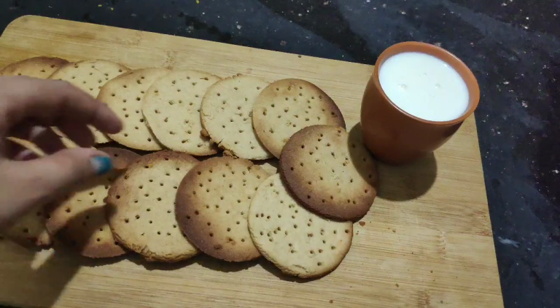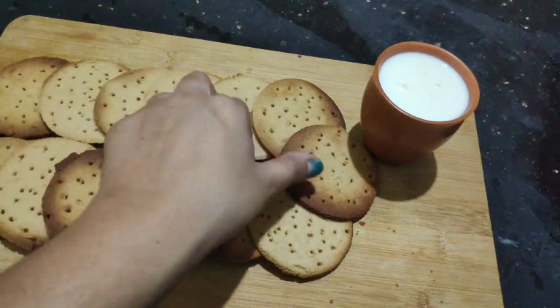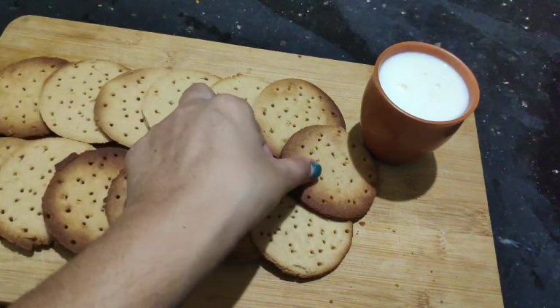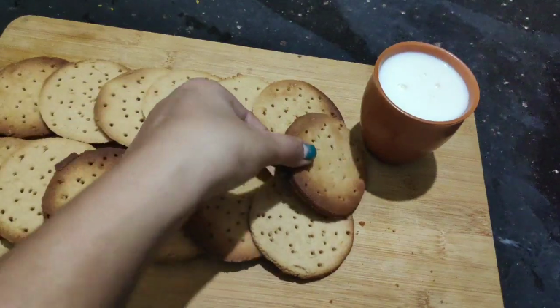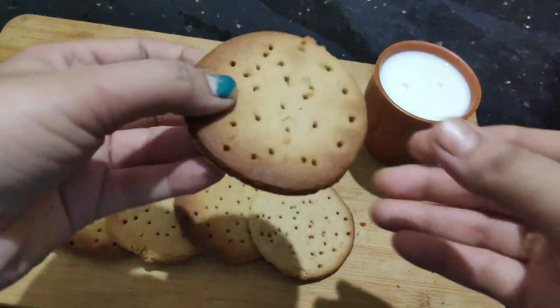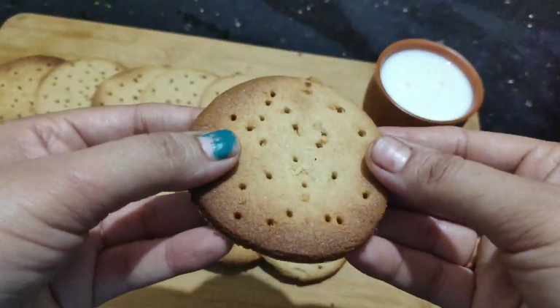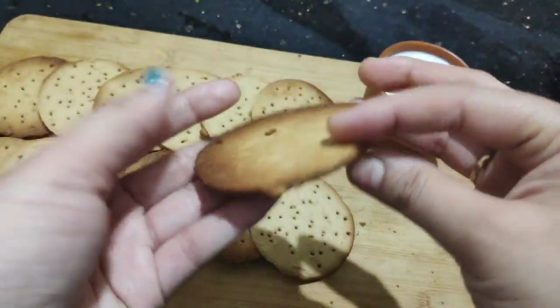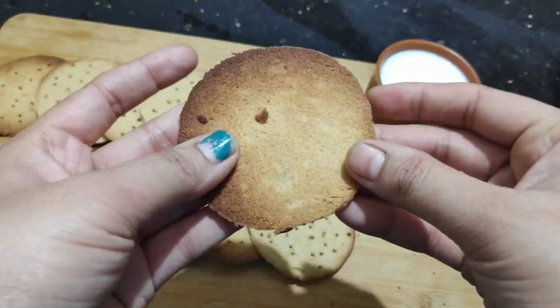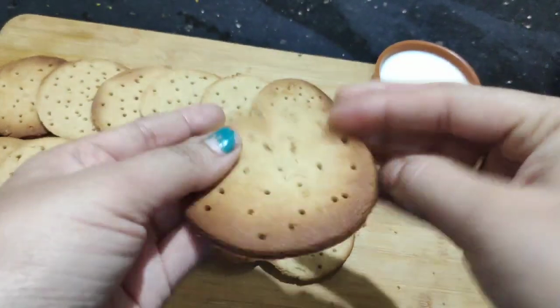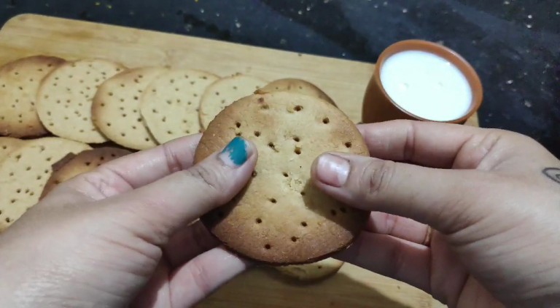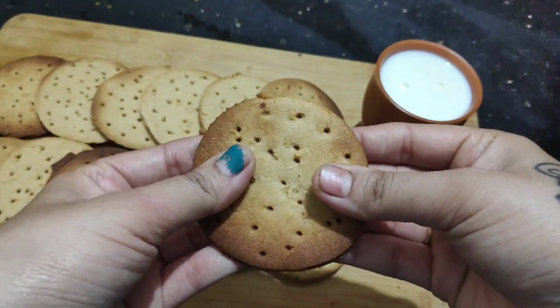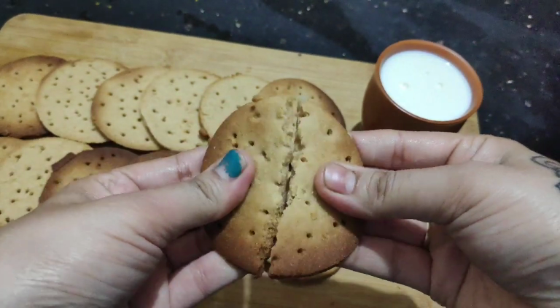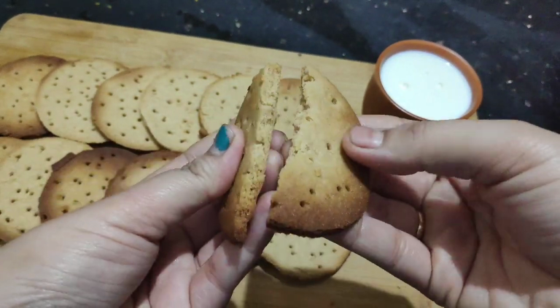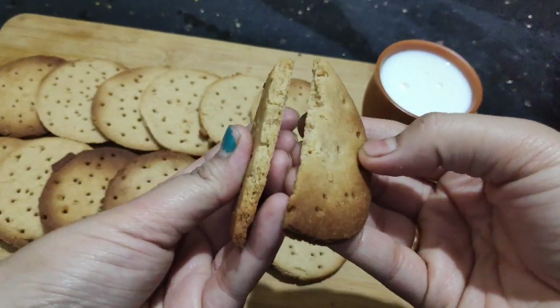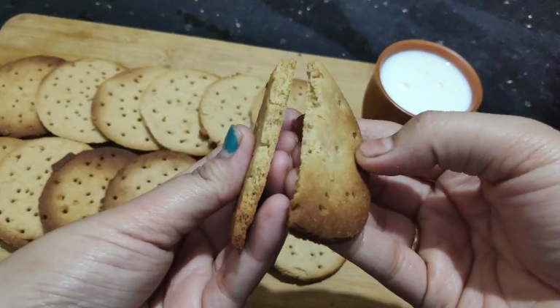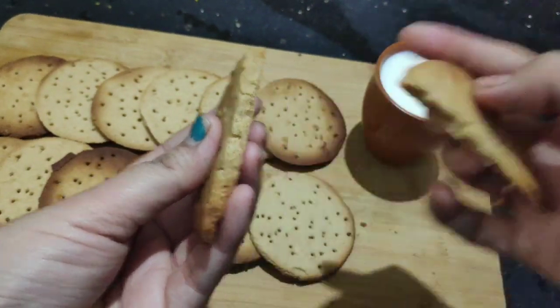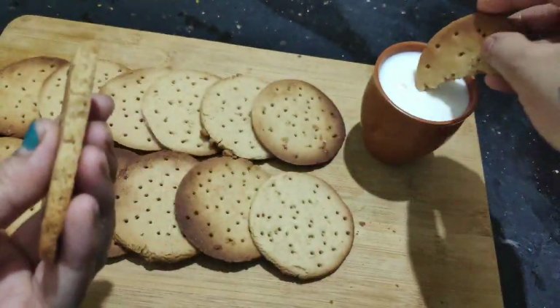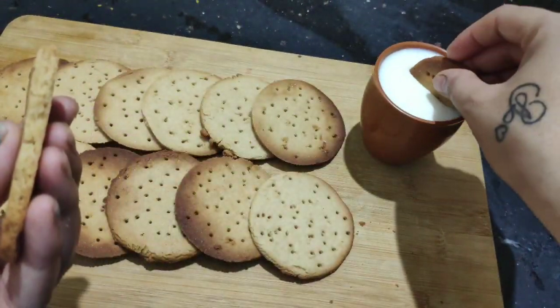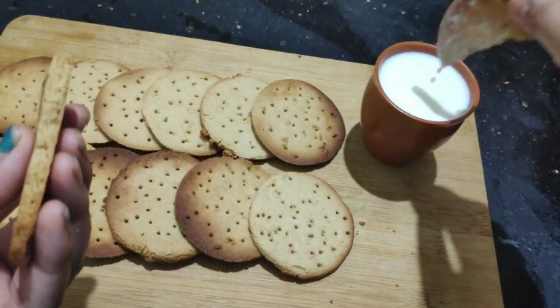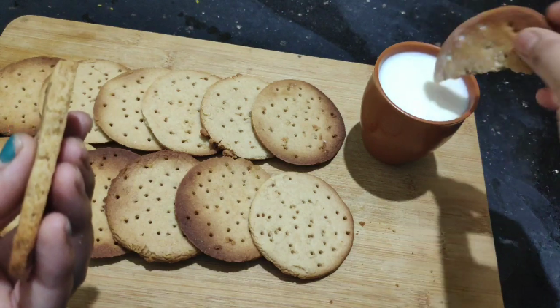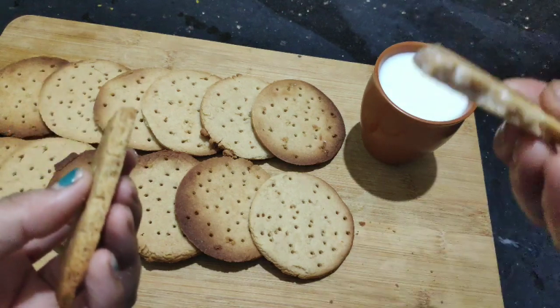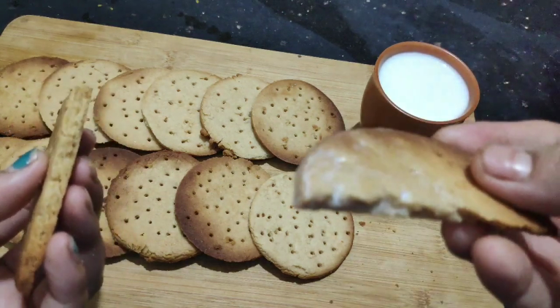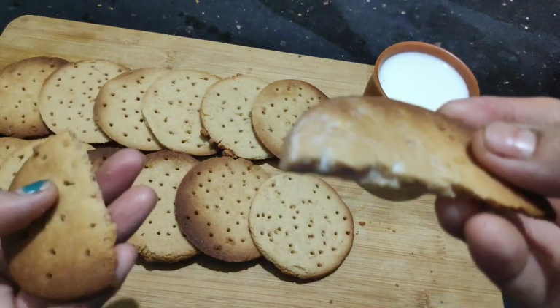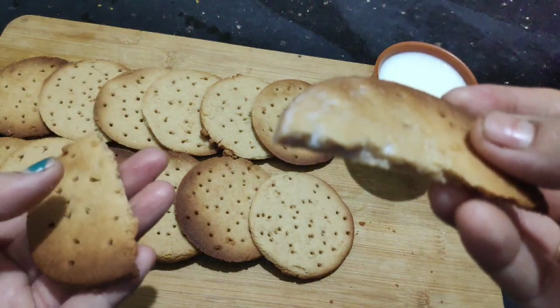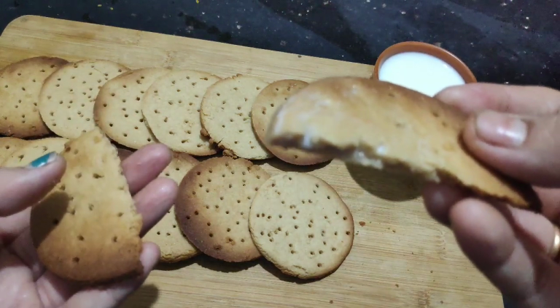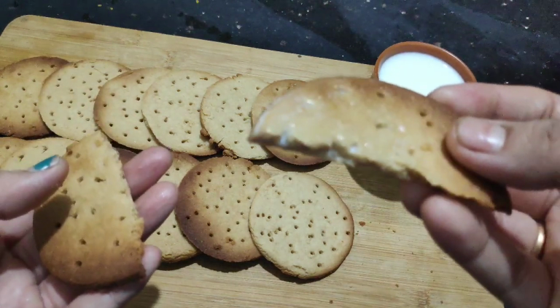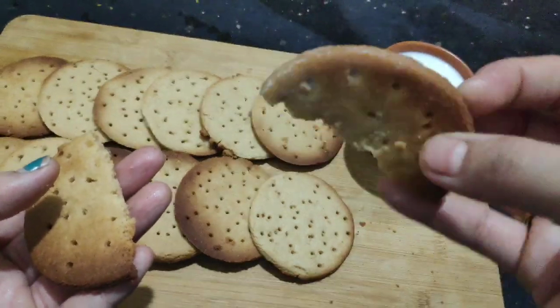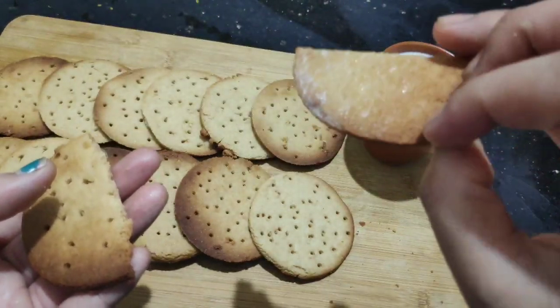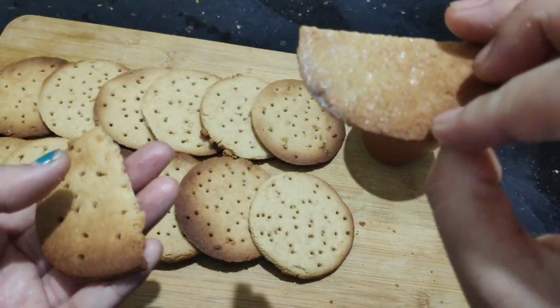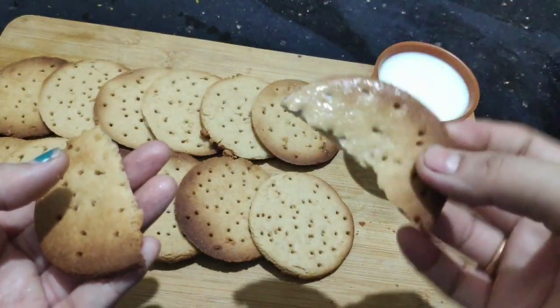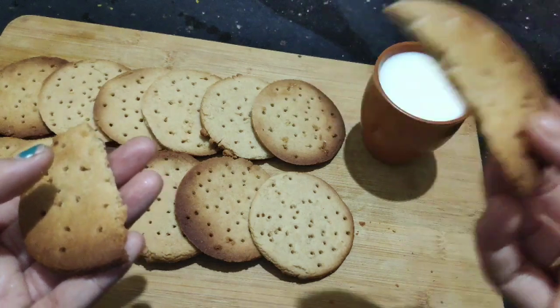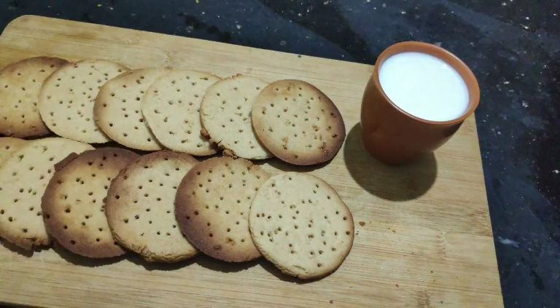This recipe is made of marigold biscuits. Very simple recipe. It will taste great and have crispness. It will be very healthy. Thank you so much for watching. Please subscribe to my channel.